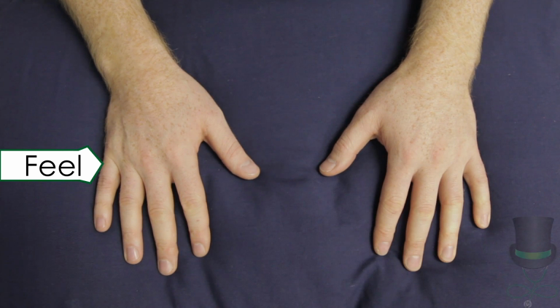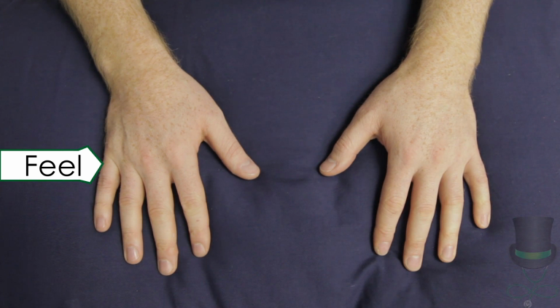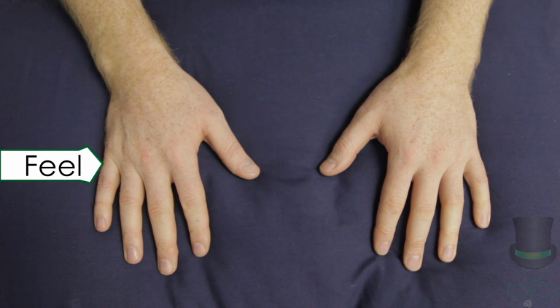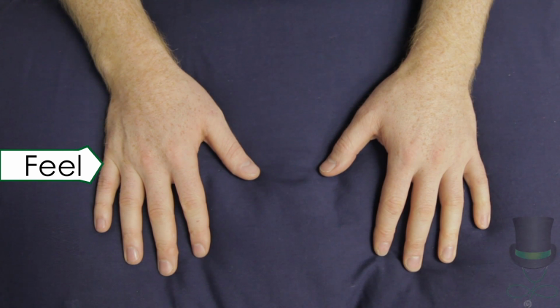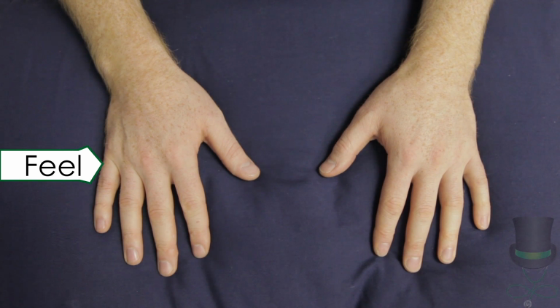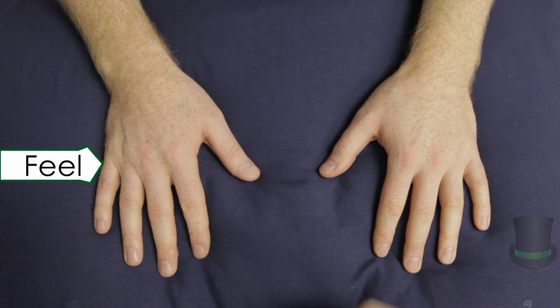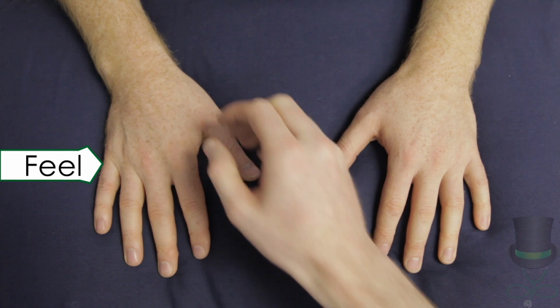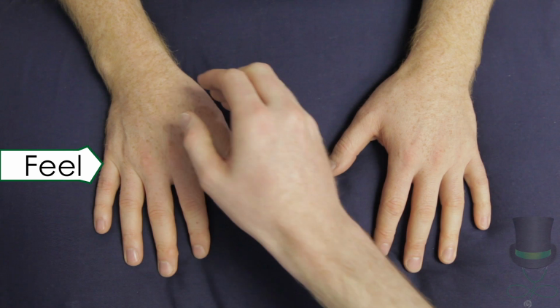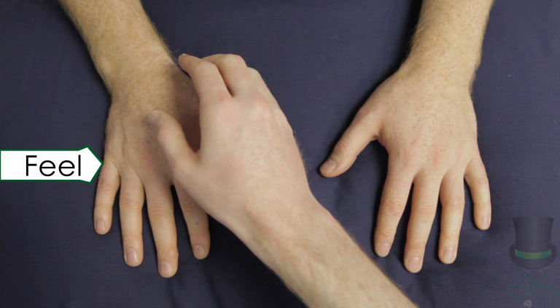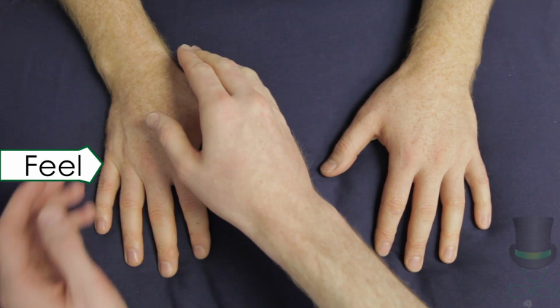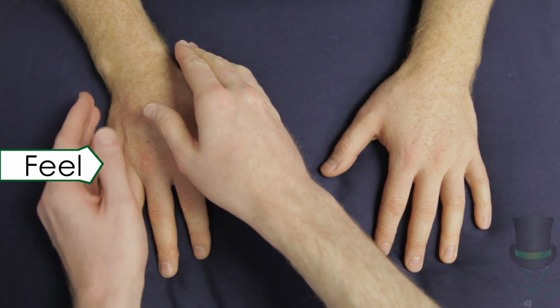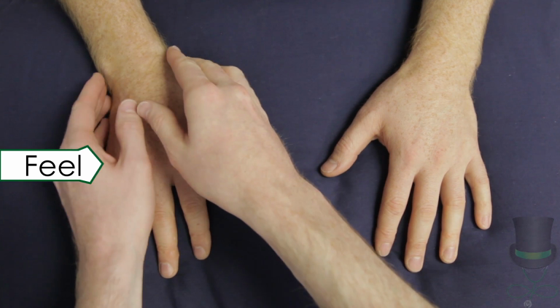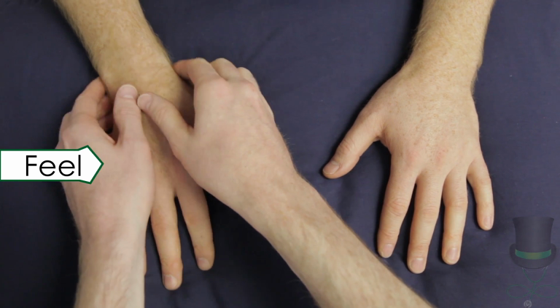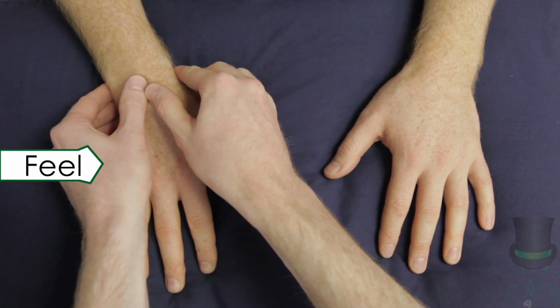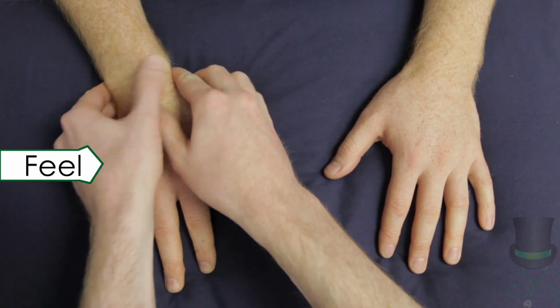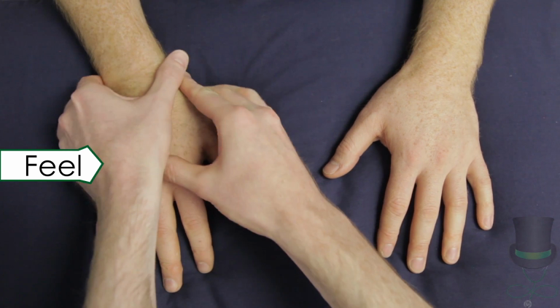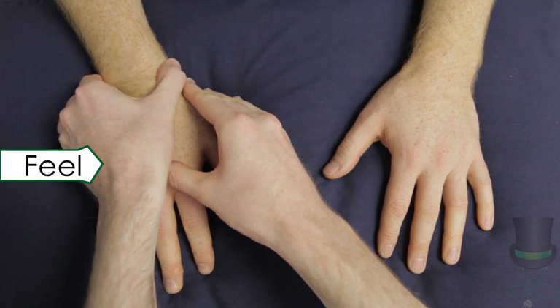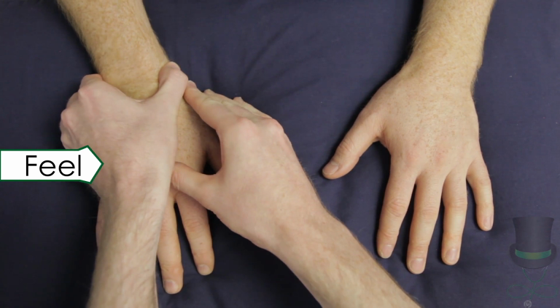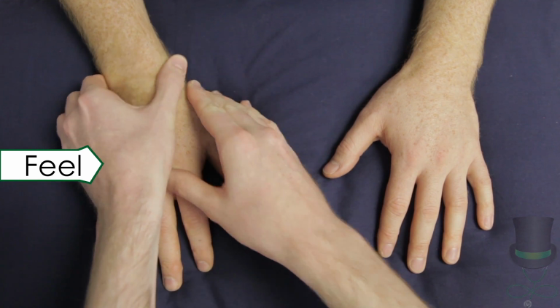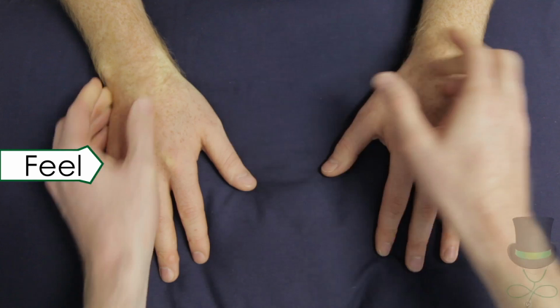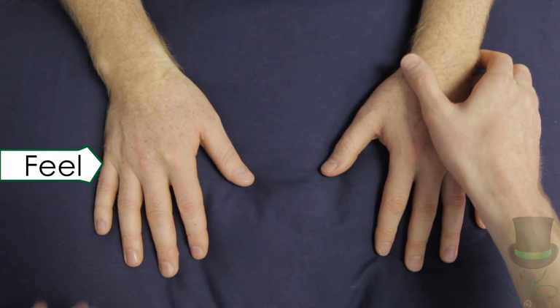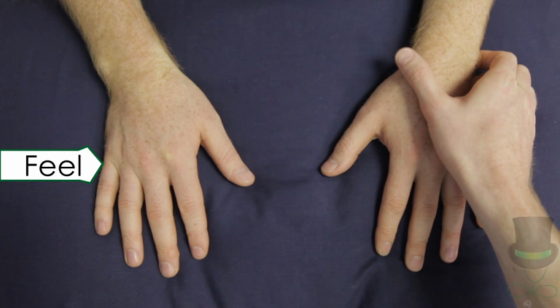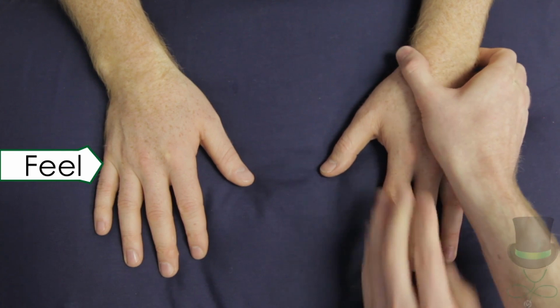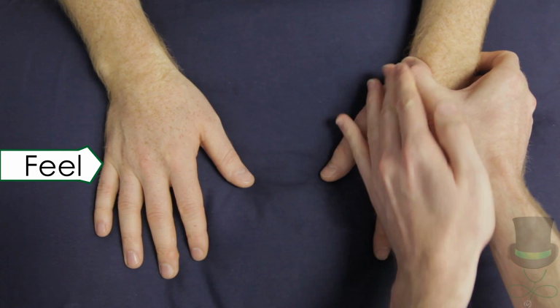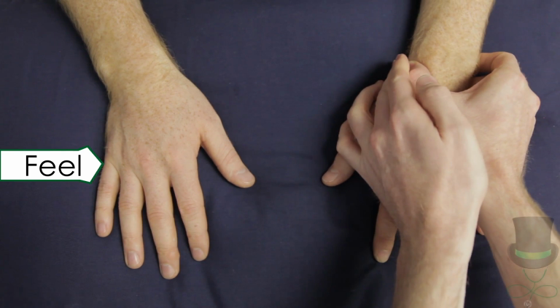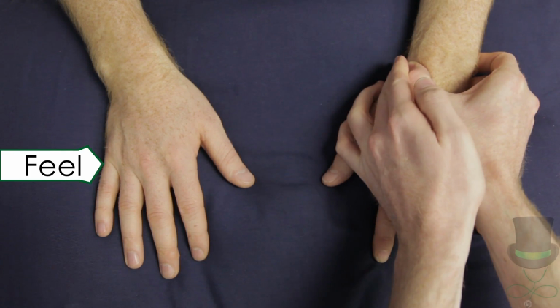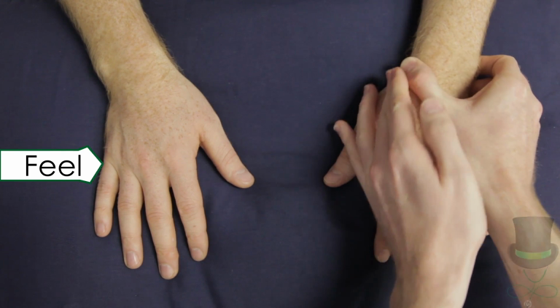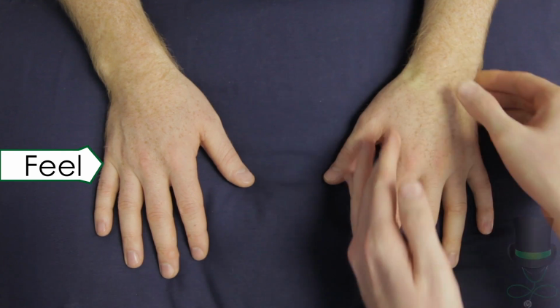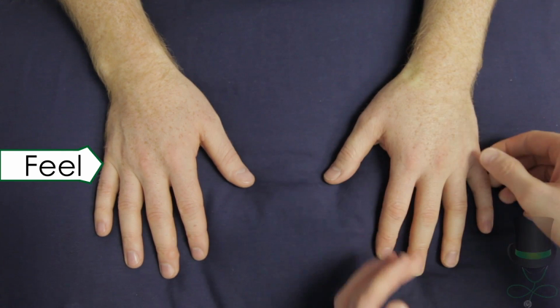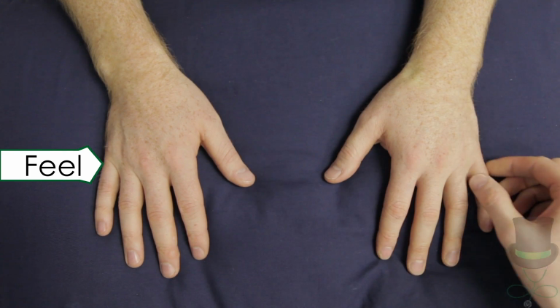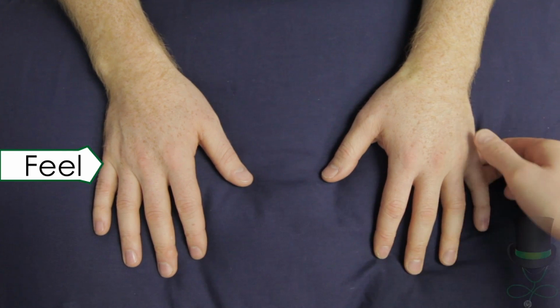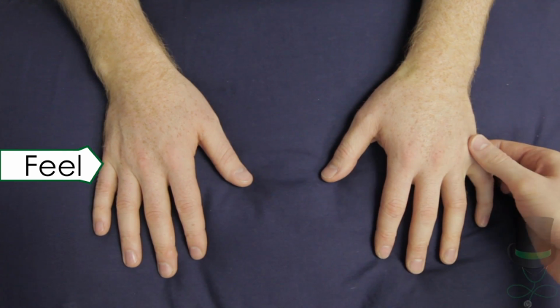Next, check each joint for tenderness by compressing each joint between the thumb and index finger, with enough force to cause blanching of your own fingernail. Check each joint individually.